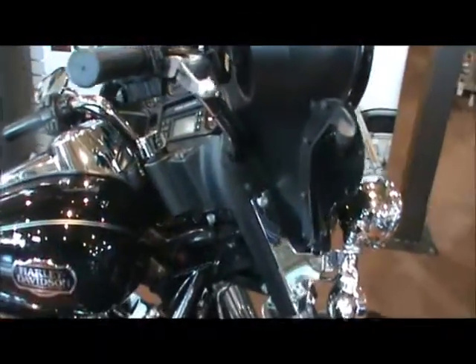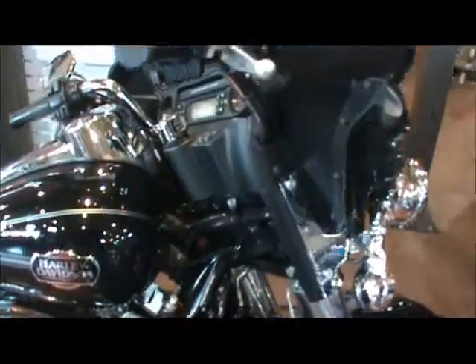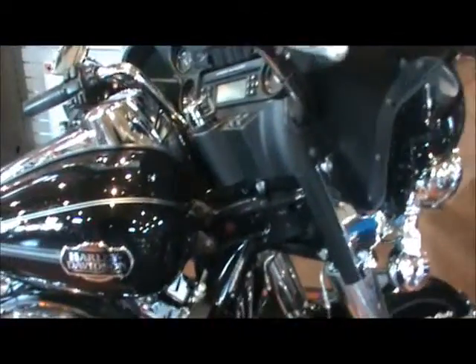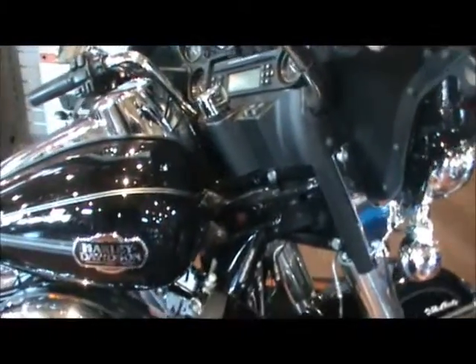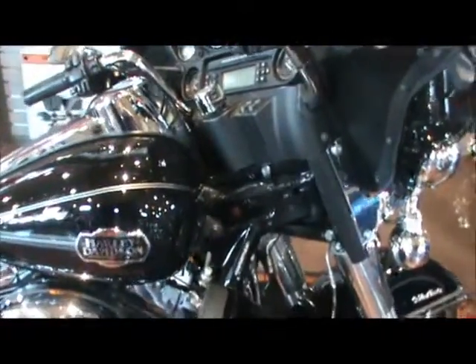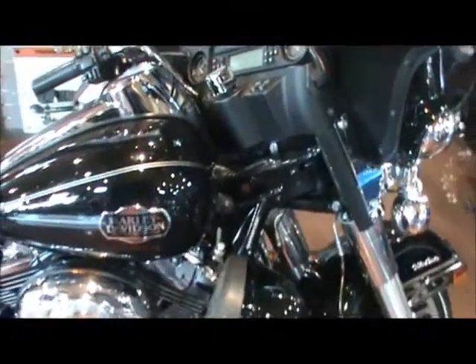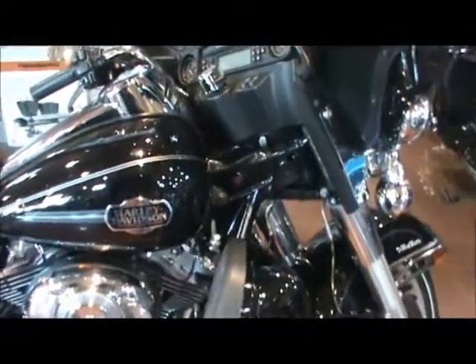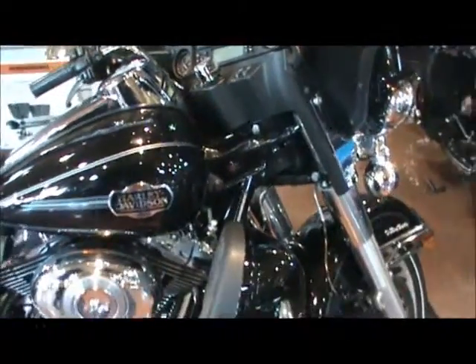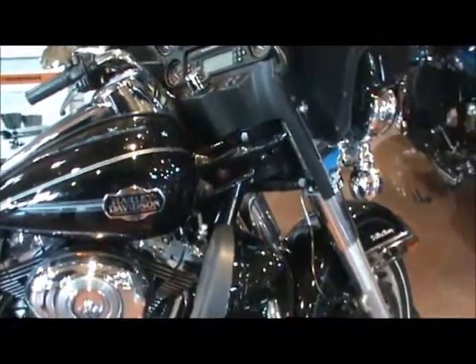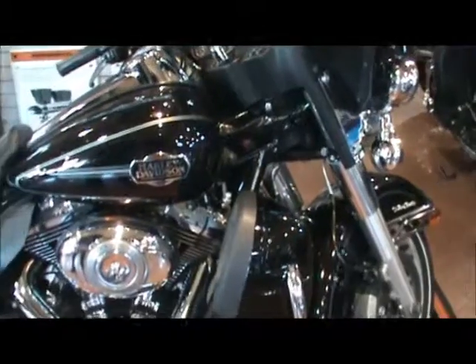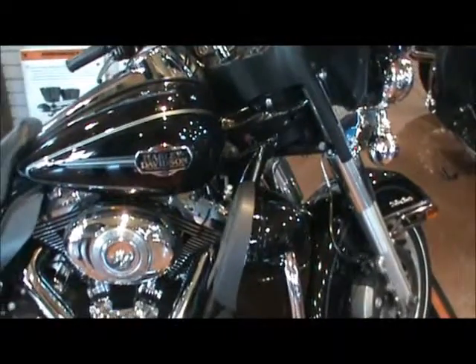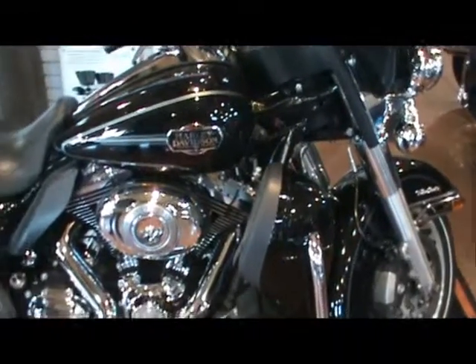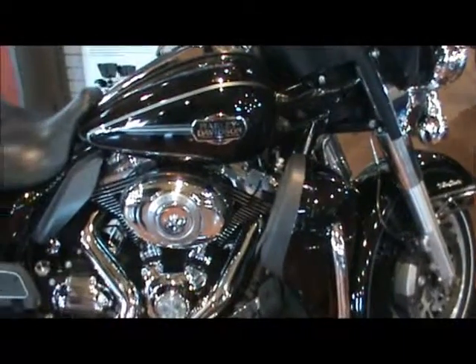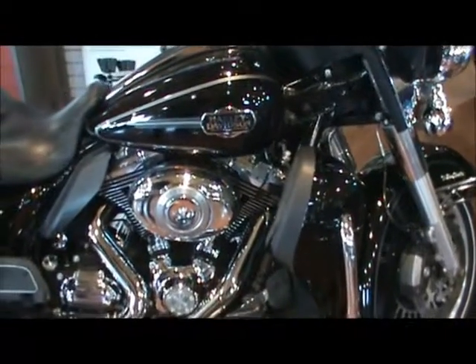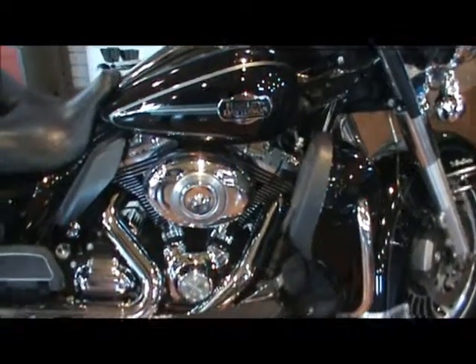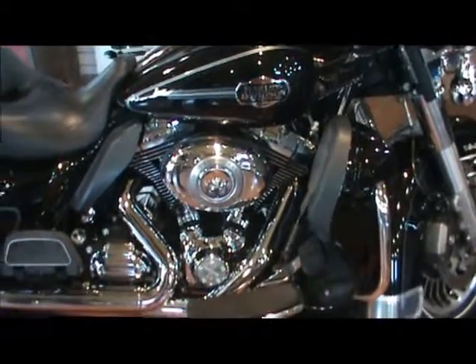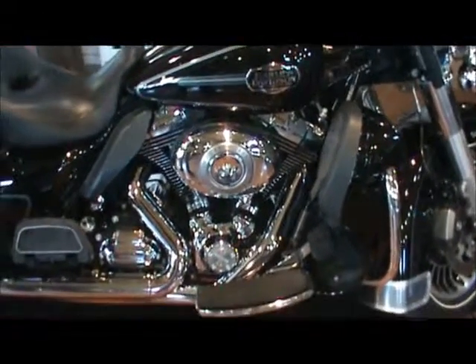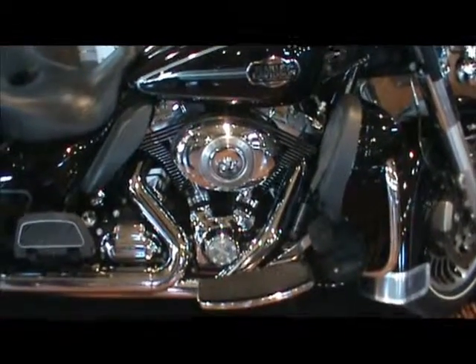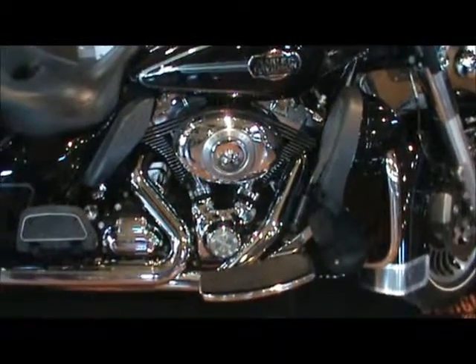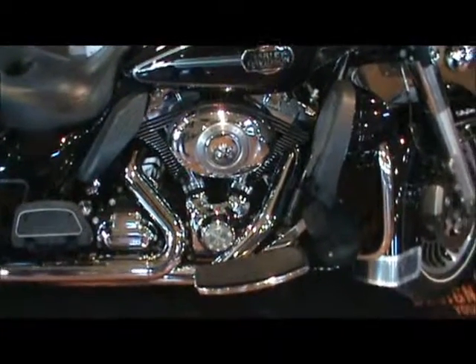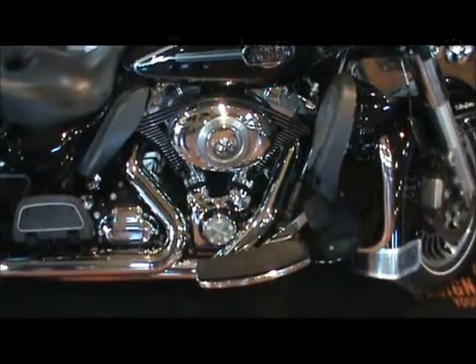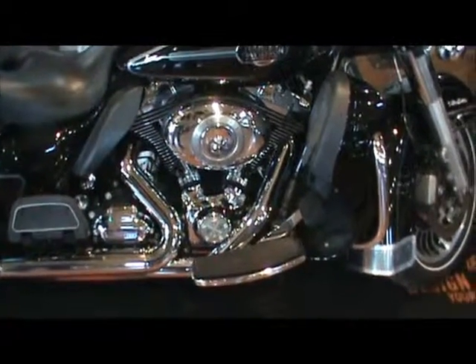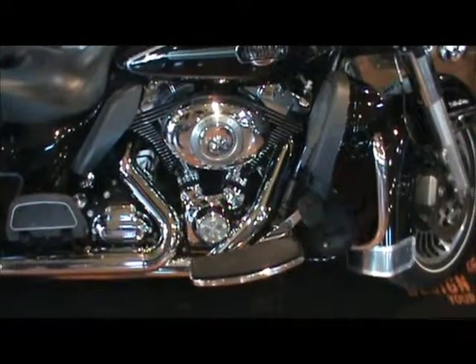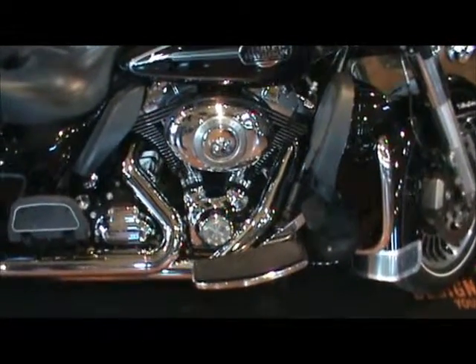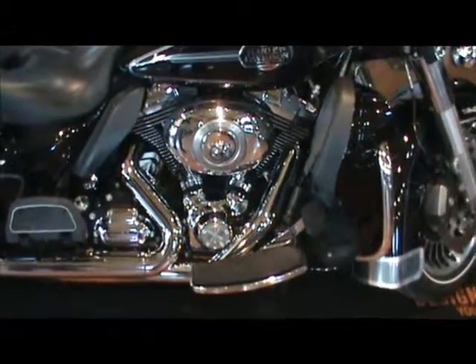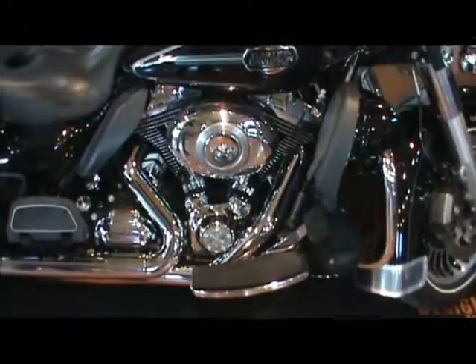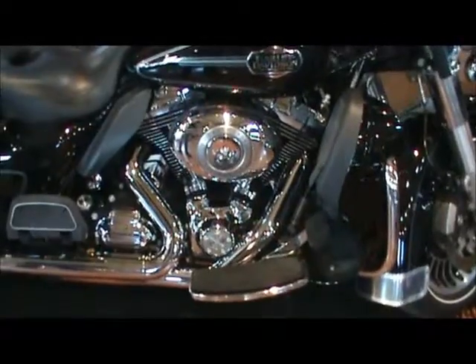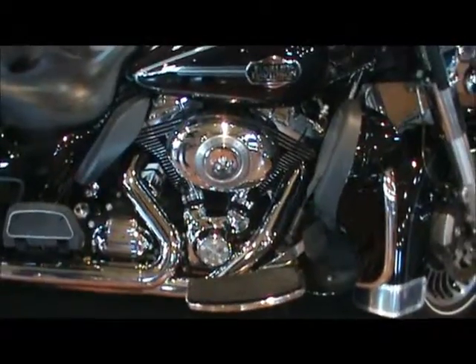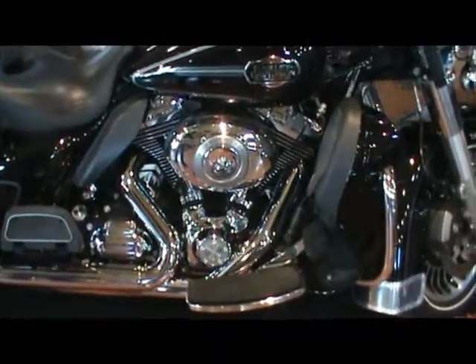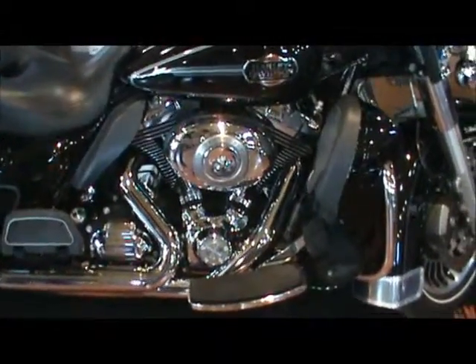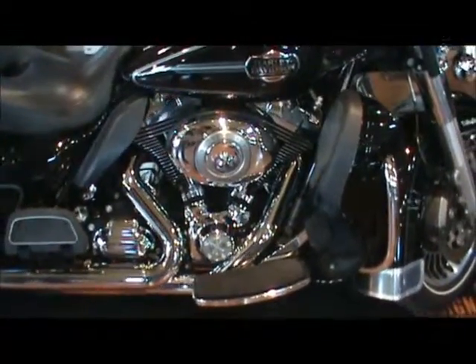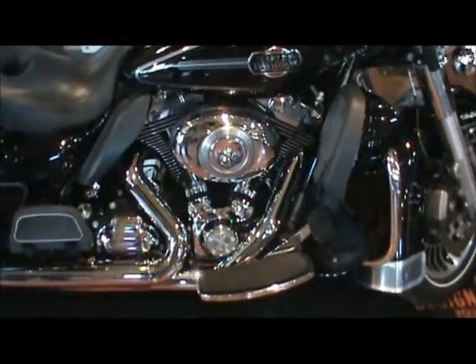The bike has security fobs, which means it is equipped with the factory security system, so you can get off, go grab a bite to eat, put some gas in it, go pay for it, and not have to worry about somebody stealing your motorcycle.